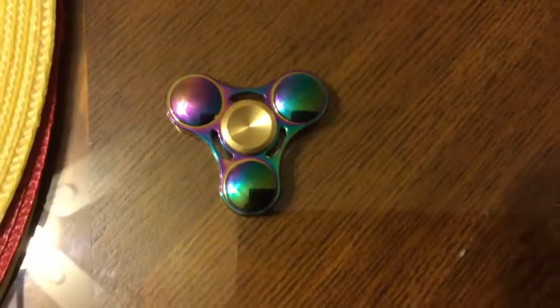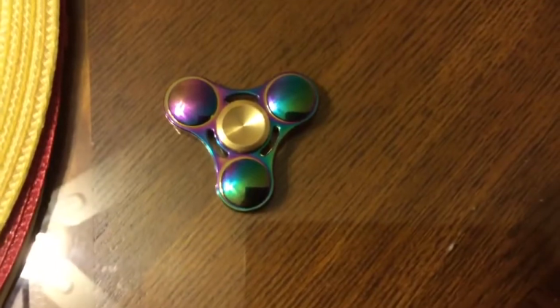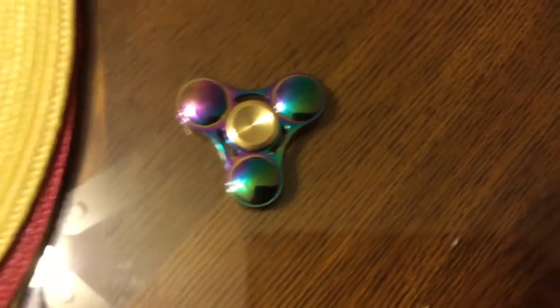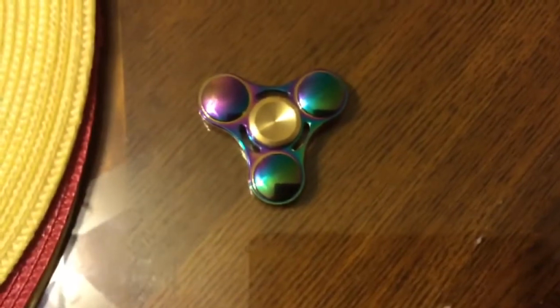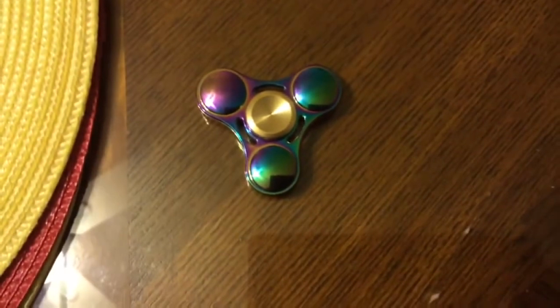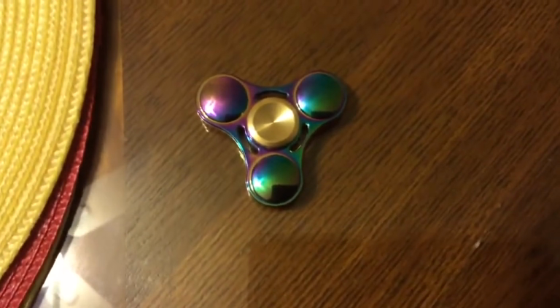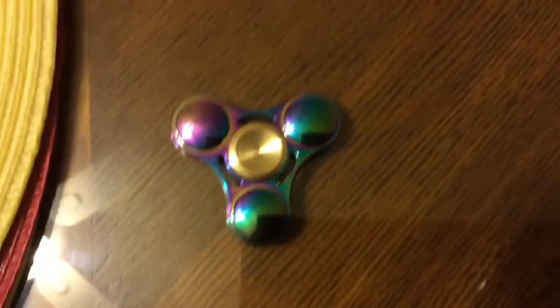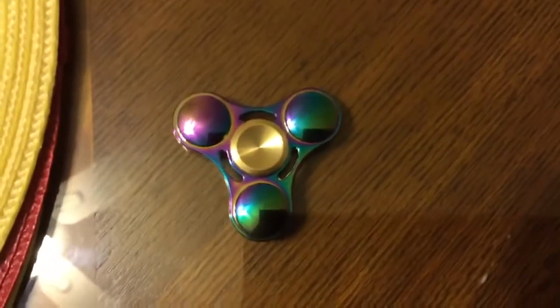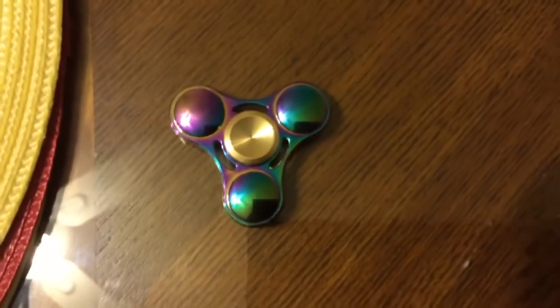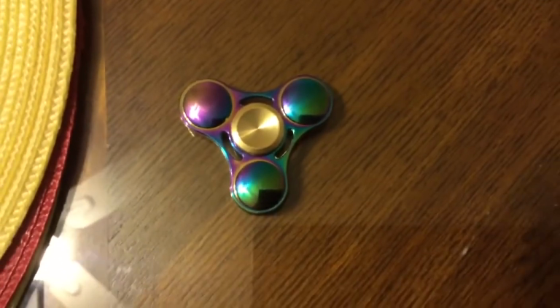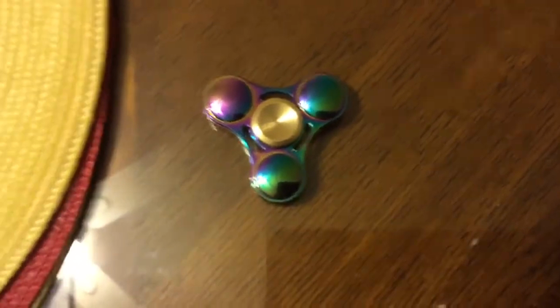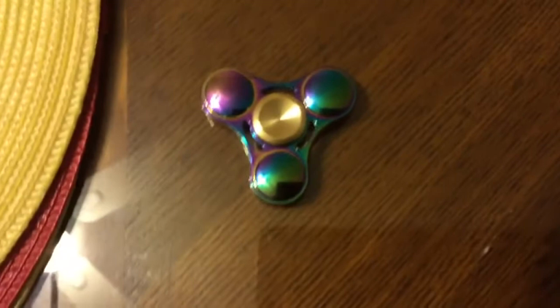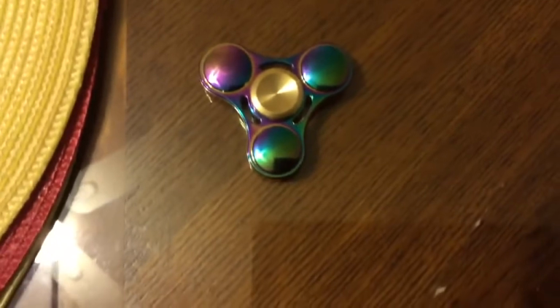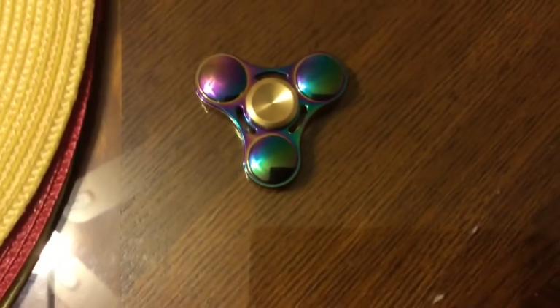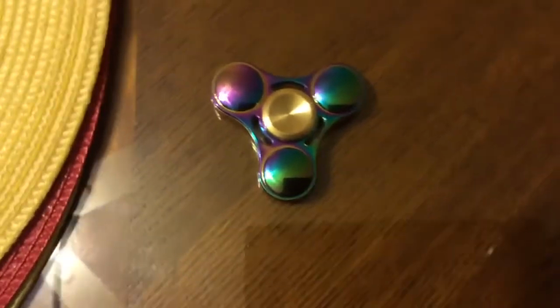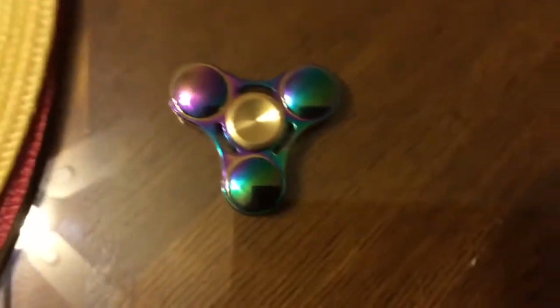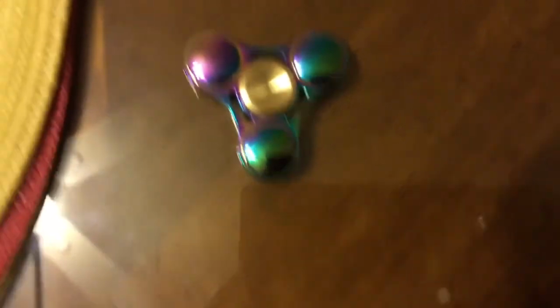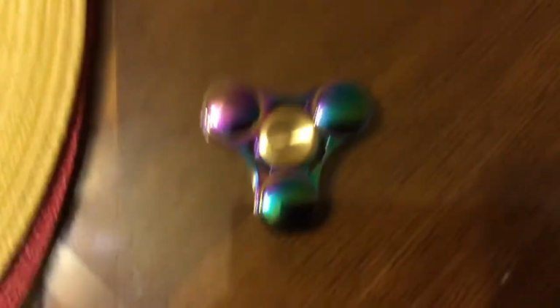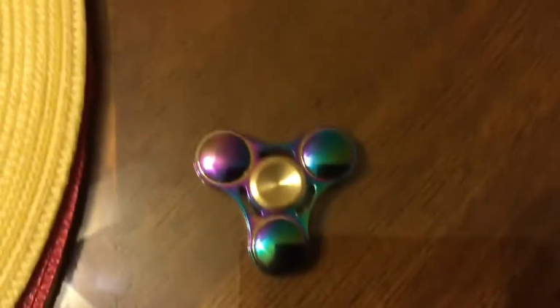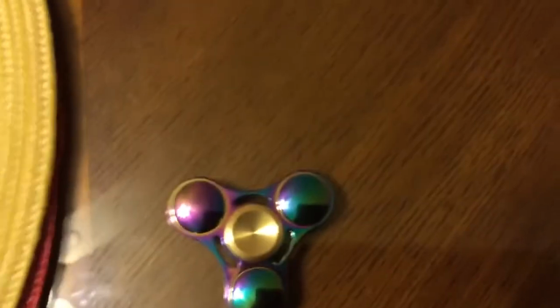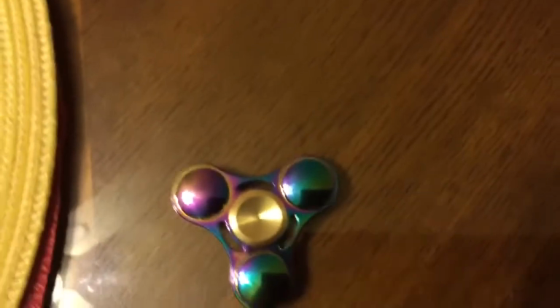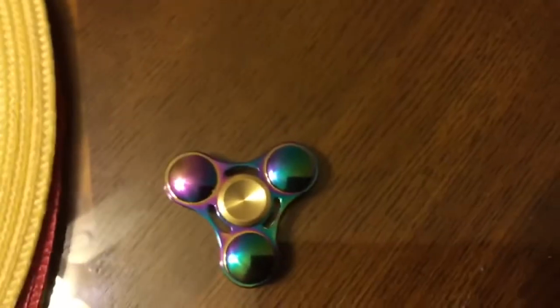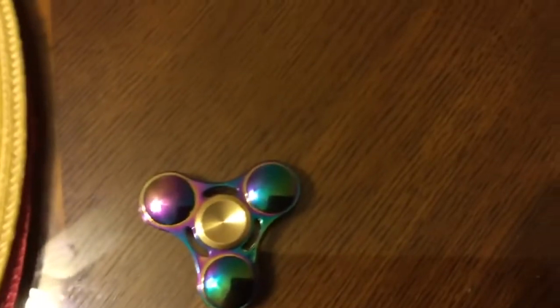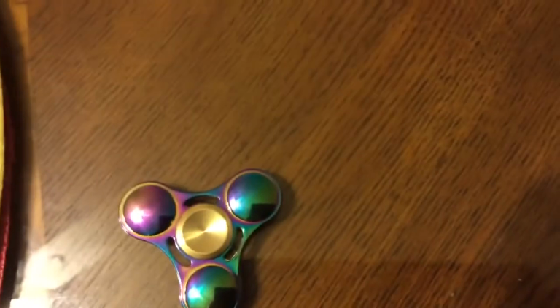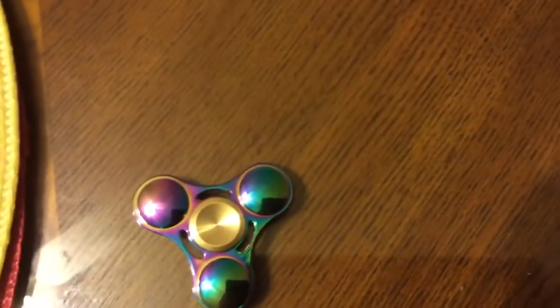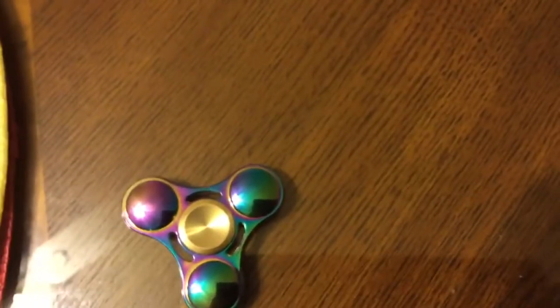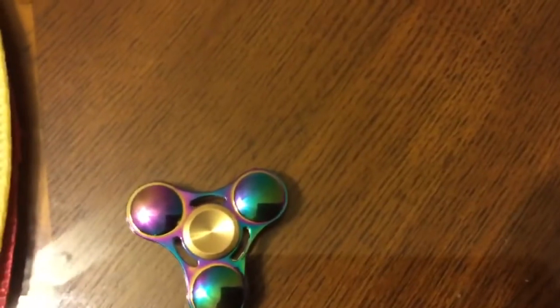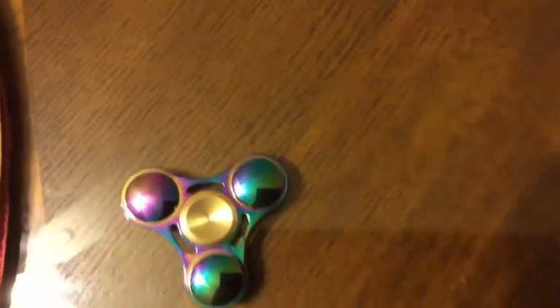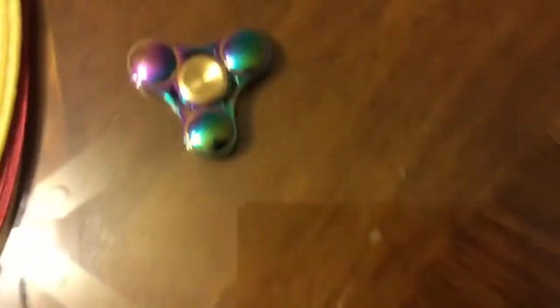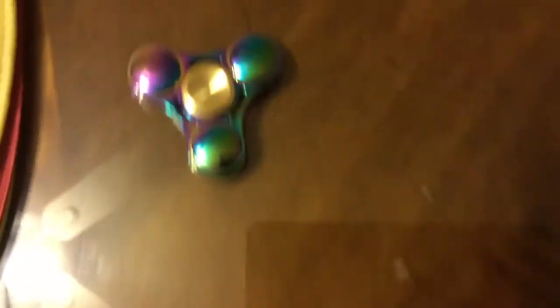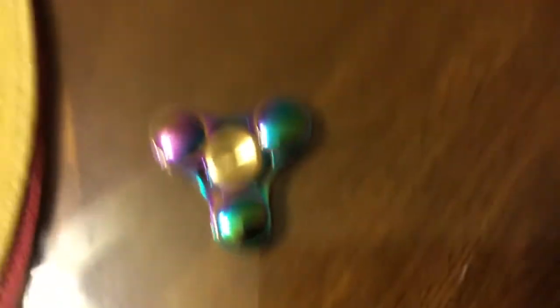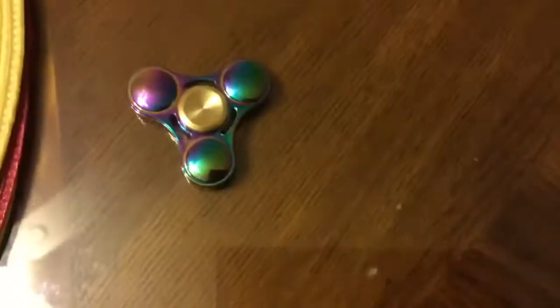Hey guys, John here, and today we are going to be reviewing a fidget spinner — well, it's actually a rainbow fidget spinner. It looks like it's green and purple, but it's like rainbow.